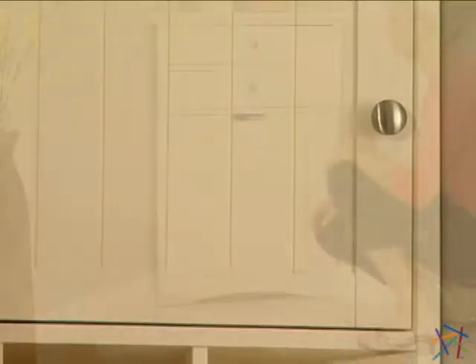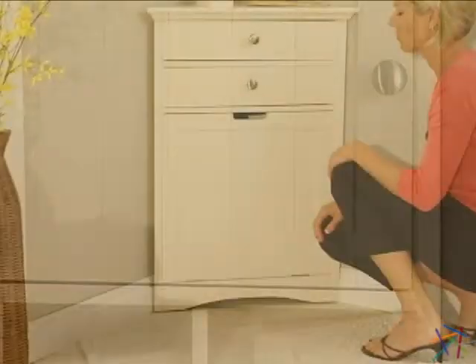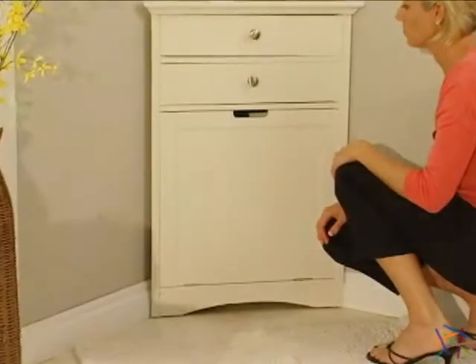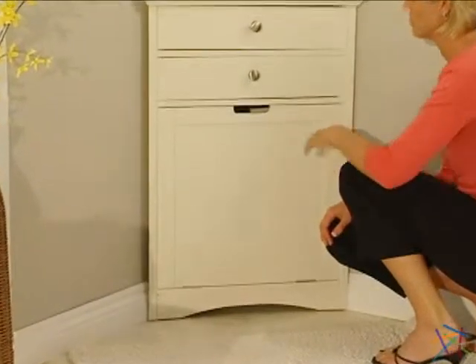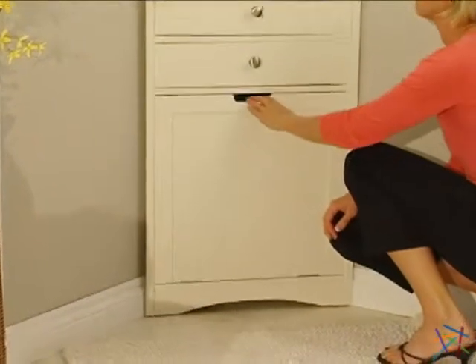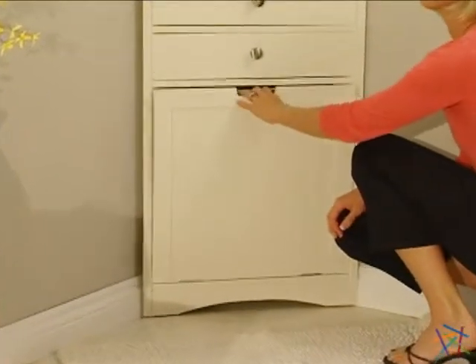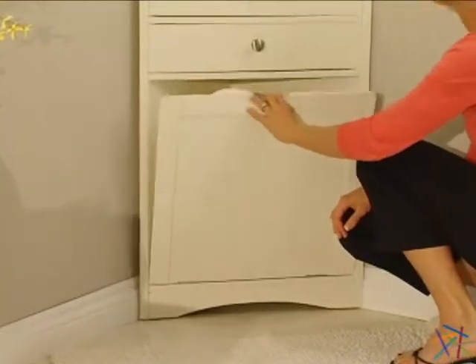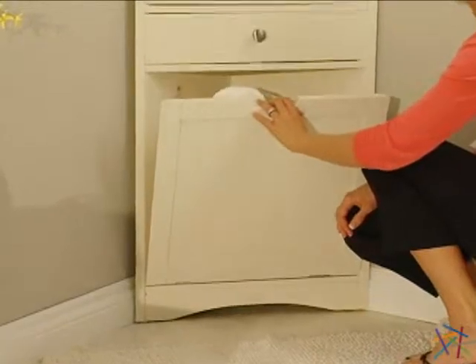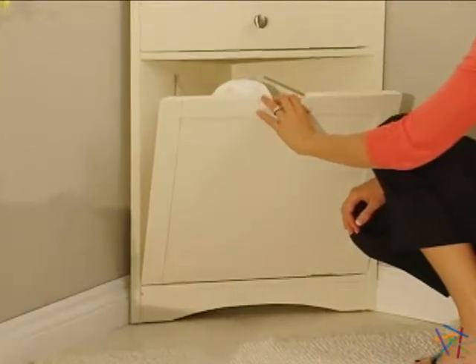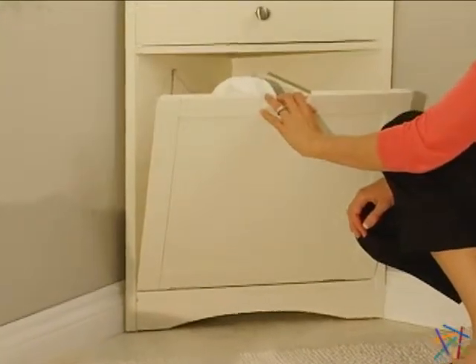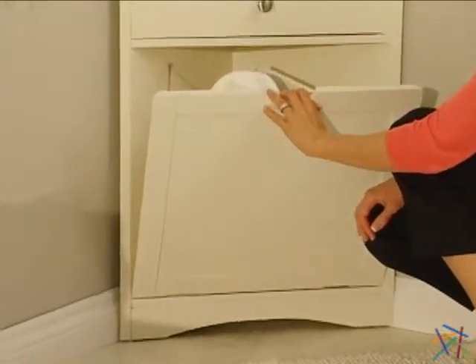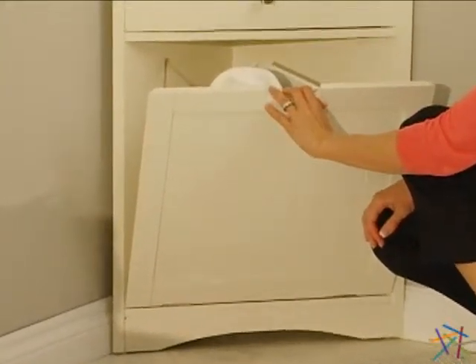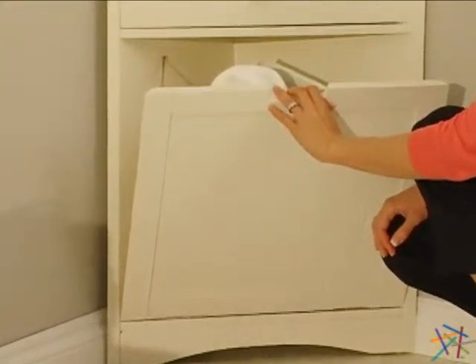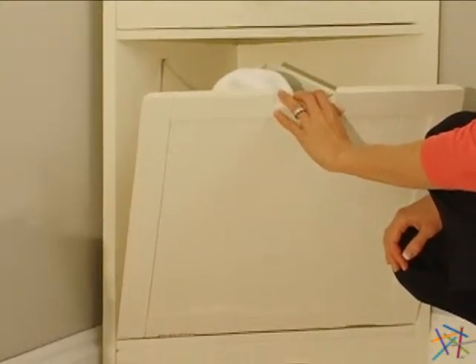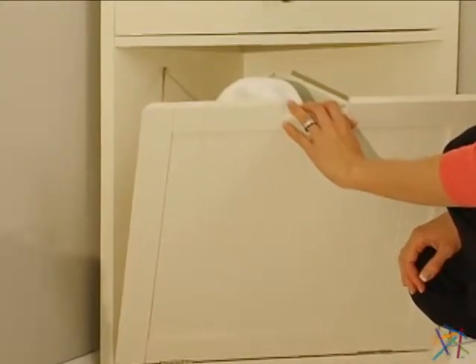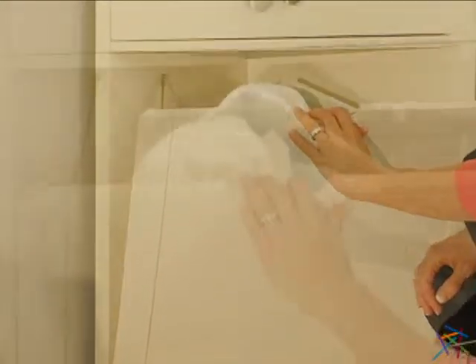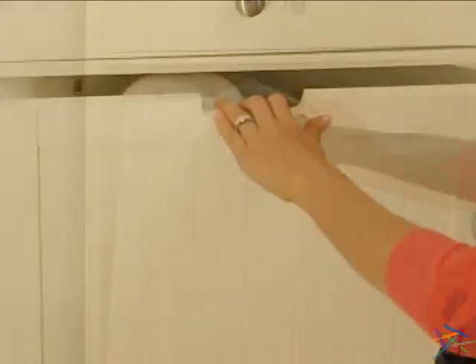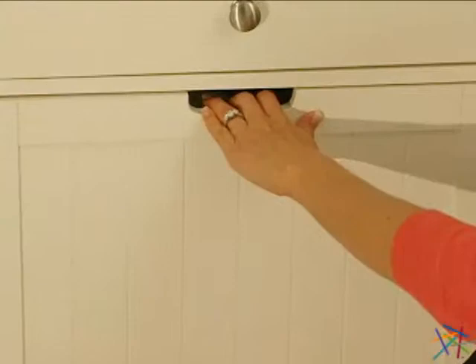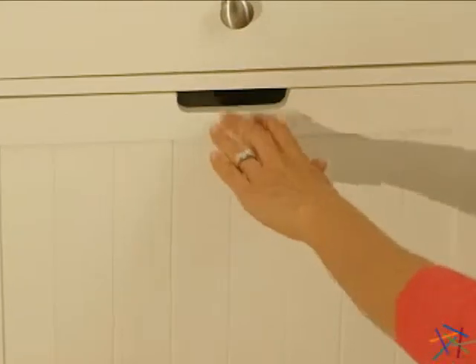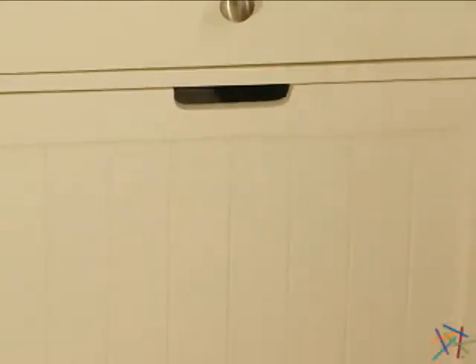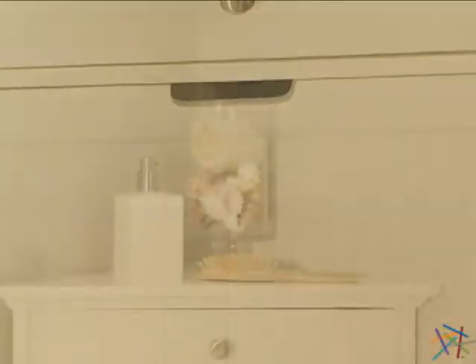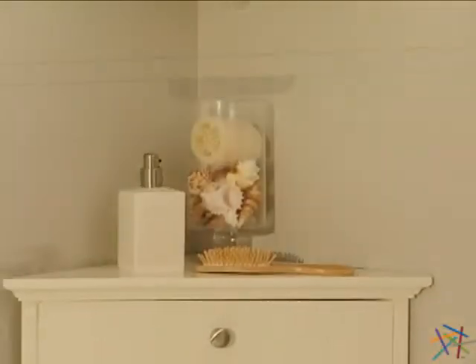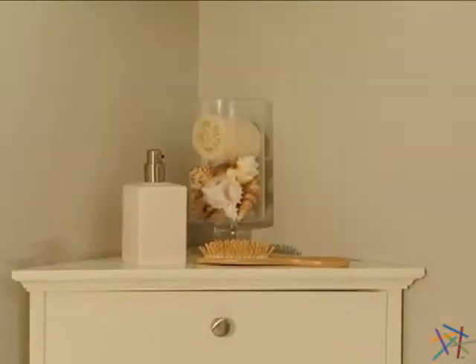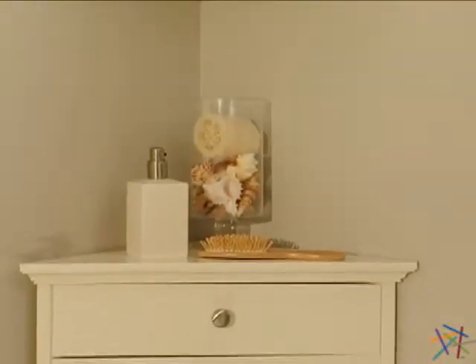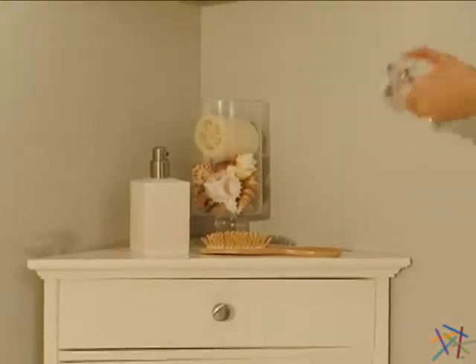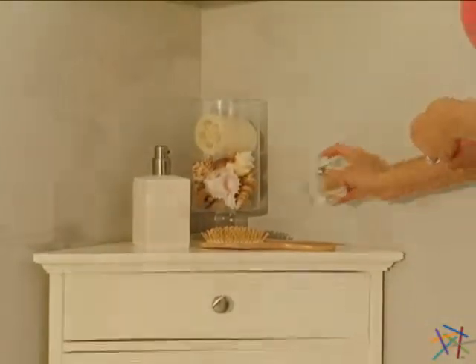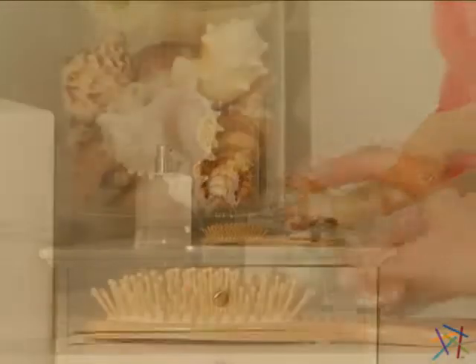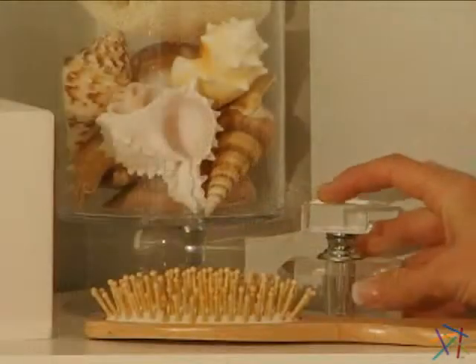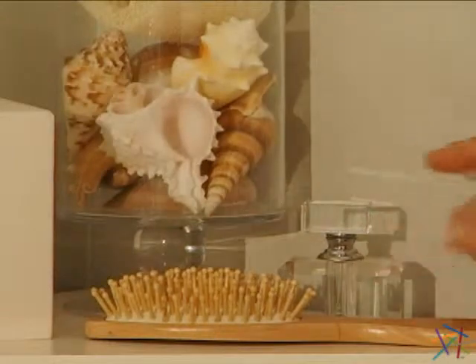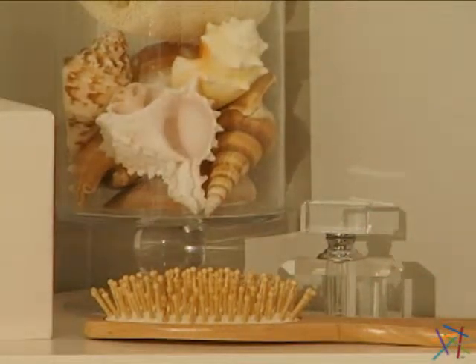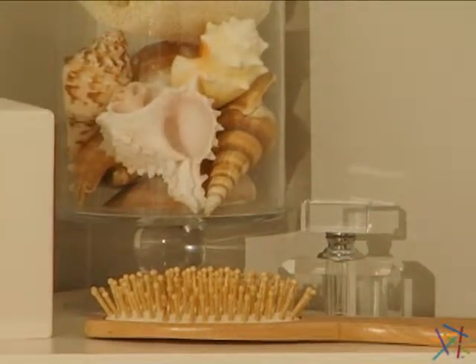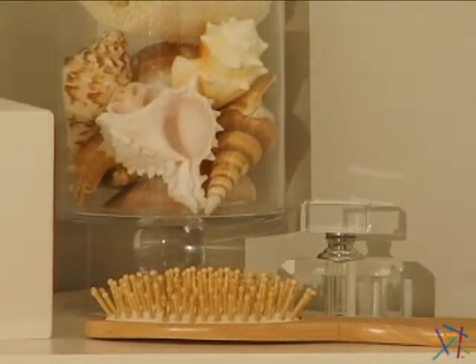The corner hamper is convenient and easy to use. Simply tilt it forward by gently pulling at an angle. When done, just return it to the concealed position. Plenty of storage is available, including the top of the hamper which is great for showcasing decorative items.